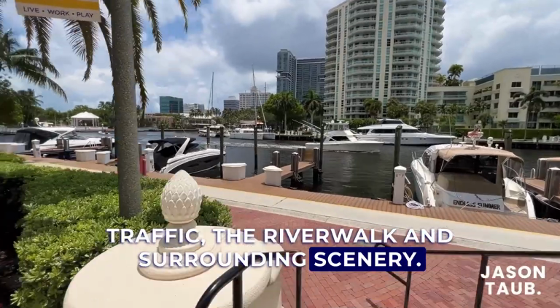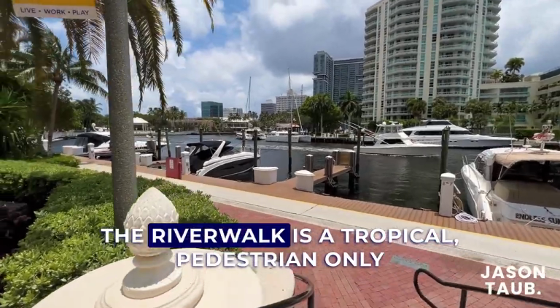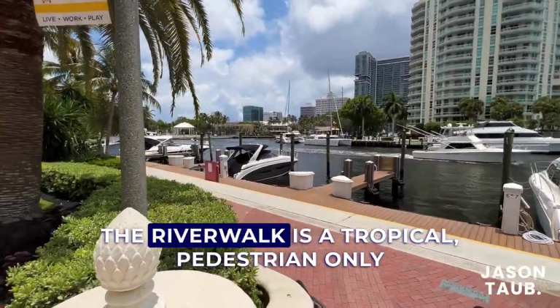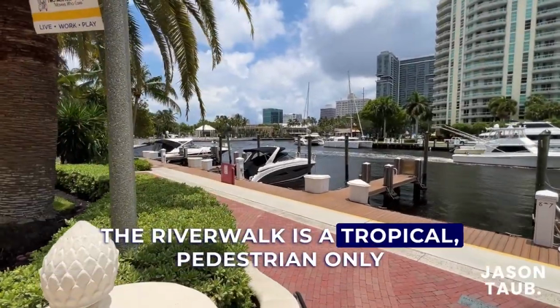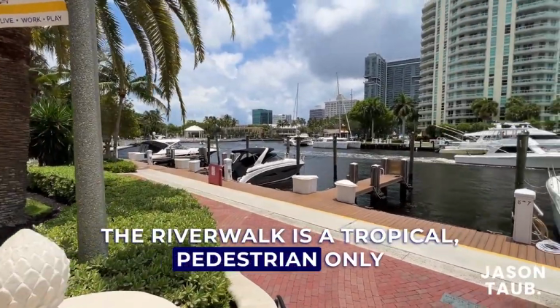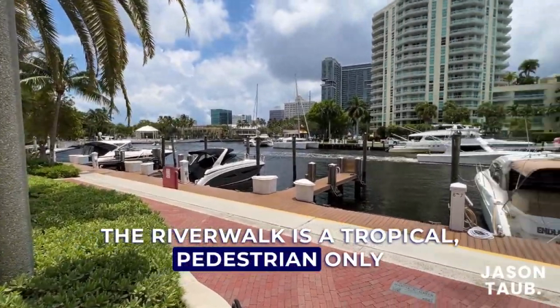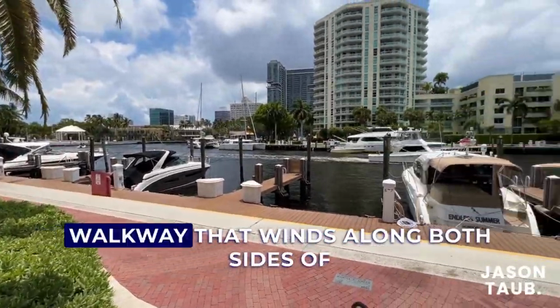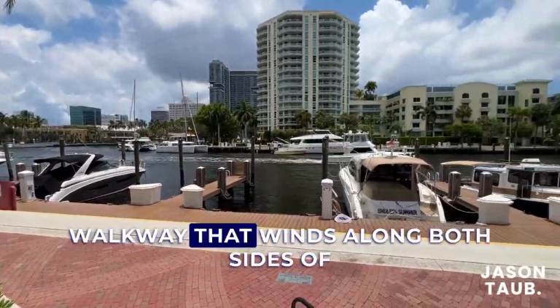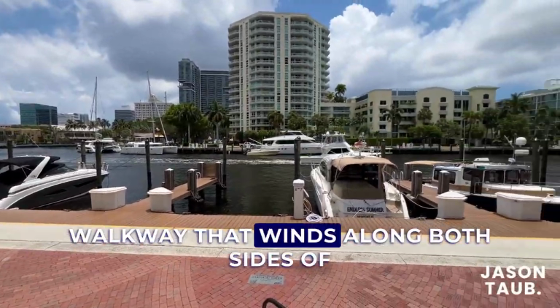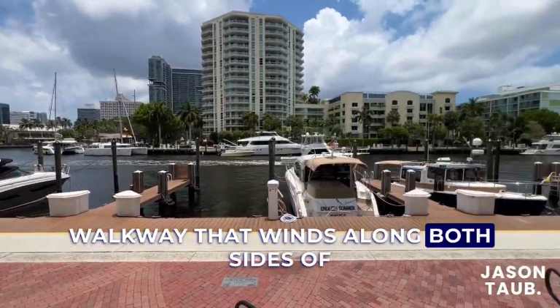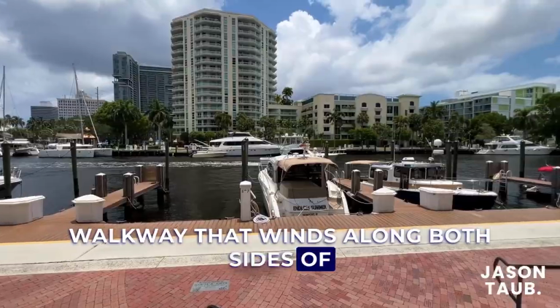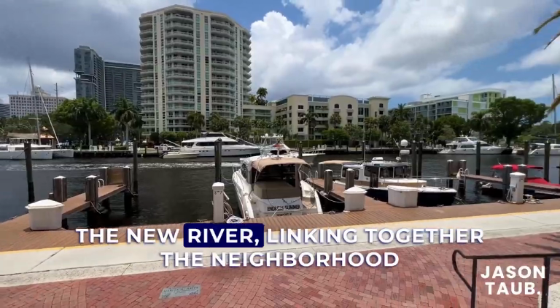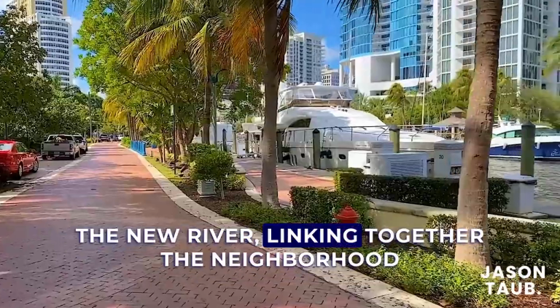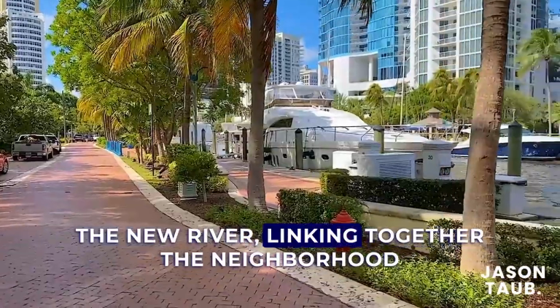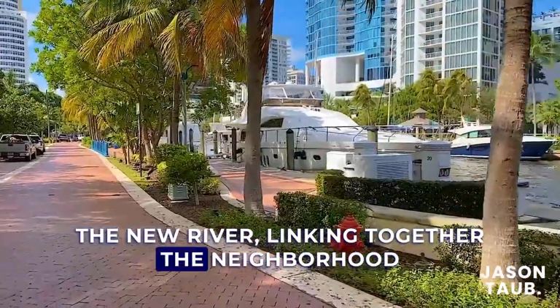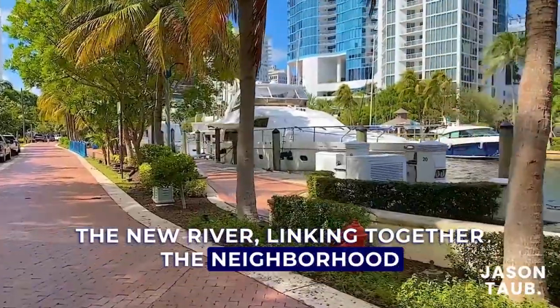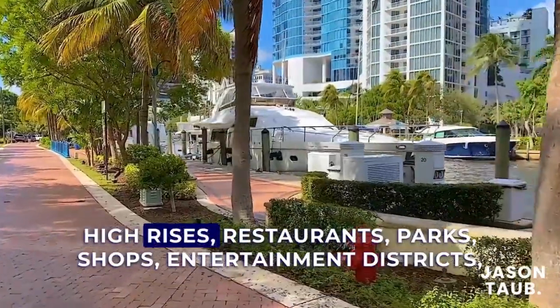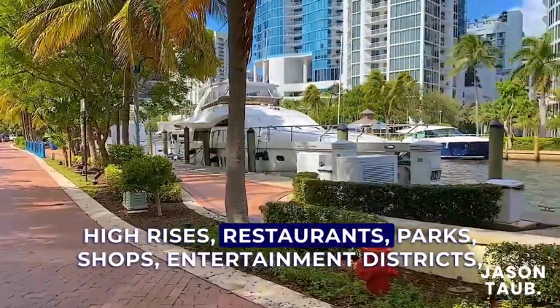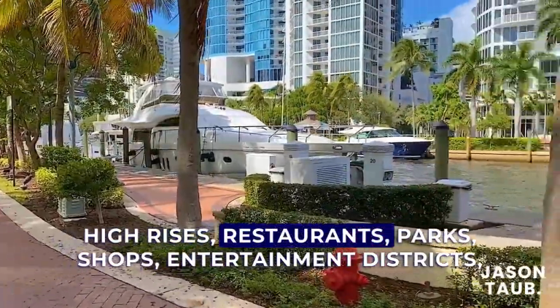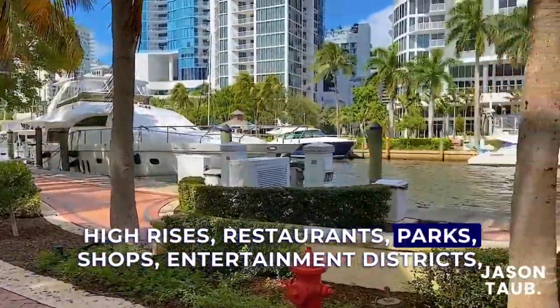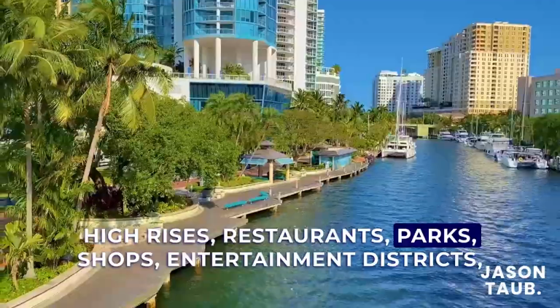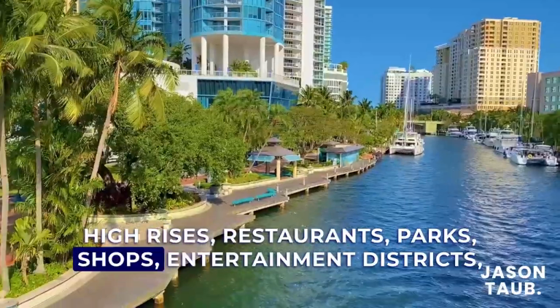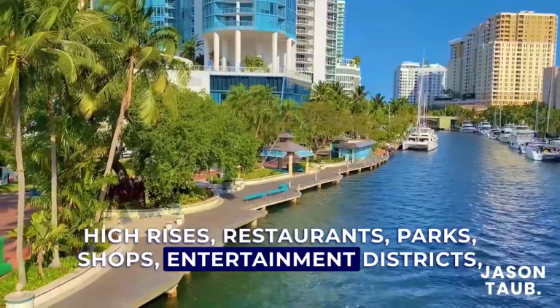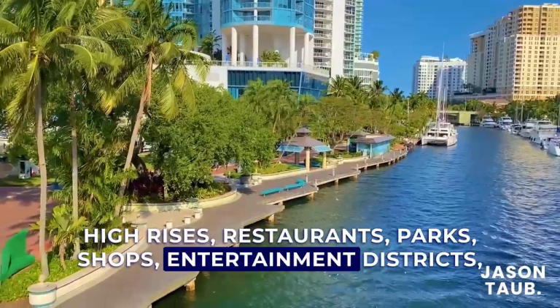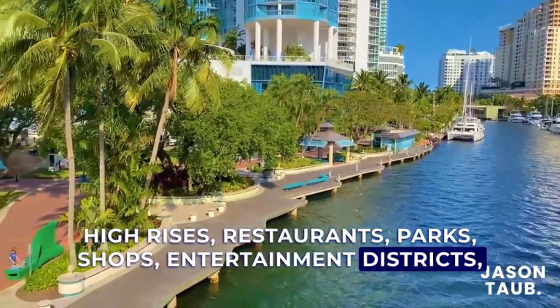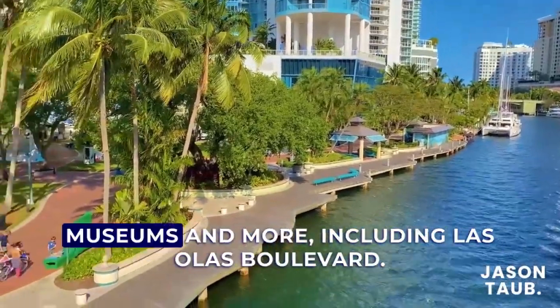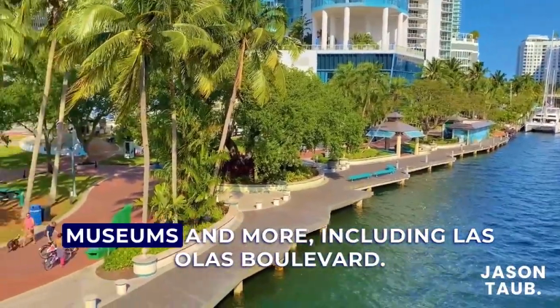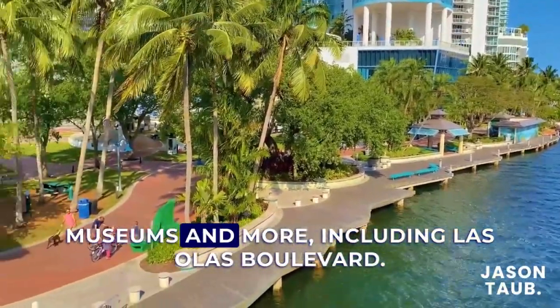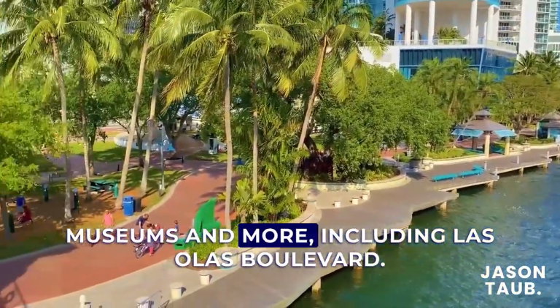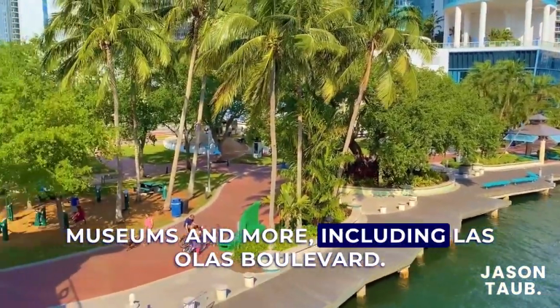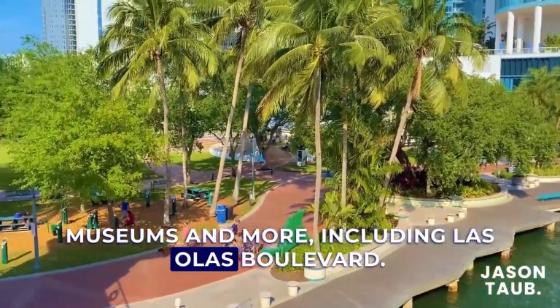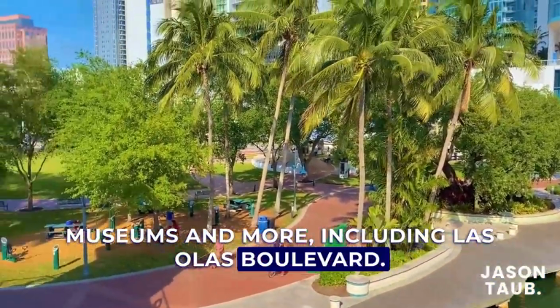The river walk is a tropical pedestrian-only walkway that winds along both sides of the New River, linking together the neighborhood high-rises, restaurants, parks, shops, entertainment districts, museums, and more, including Las Olas Boulevard.